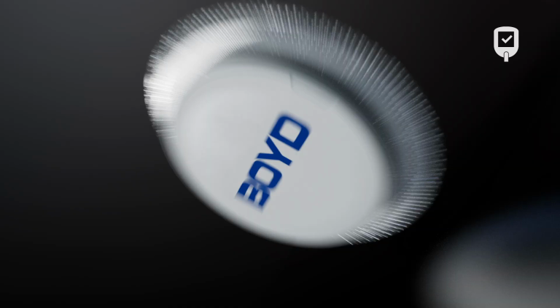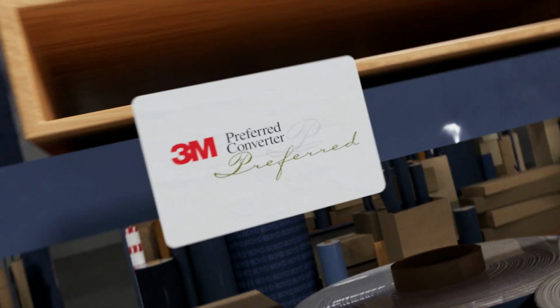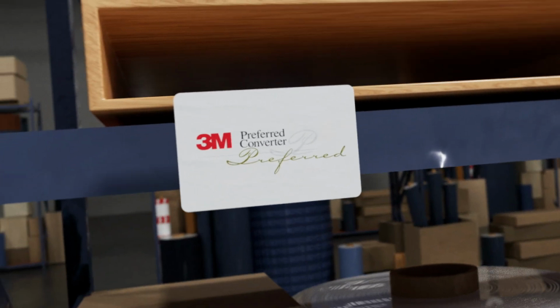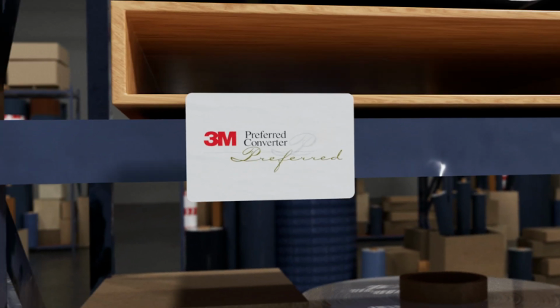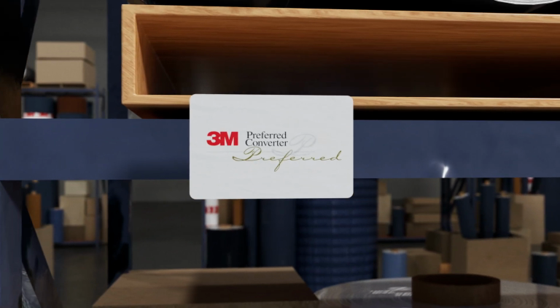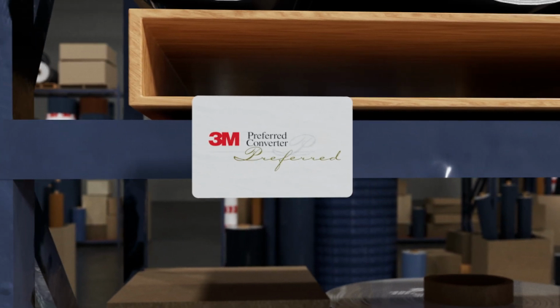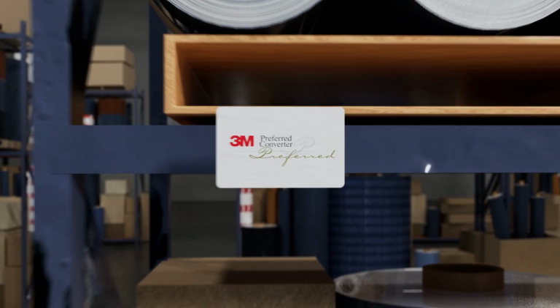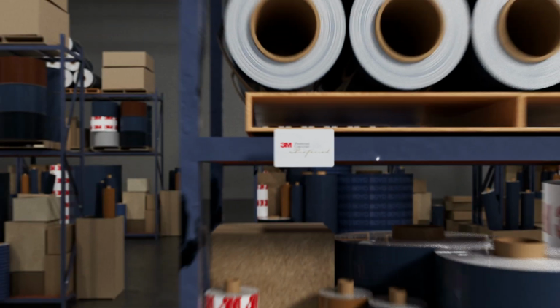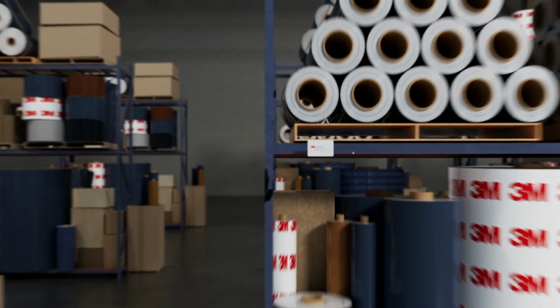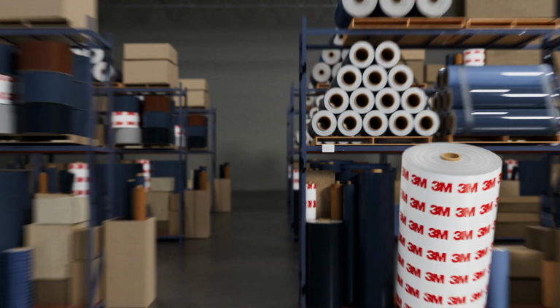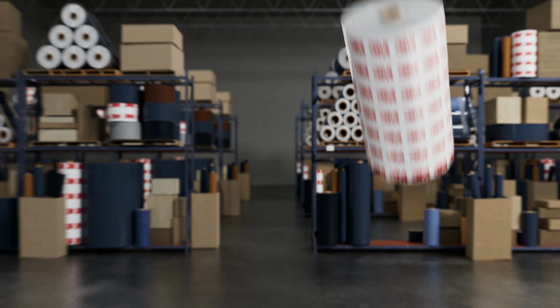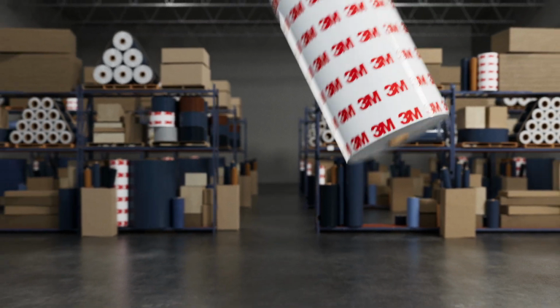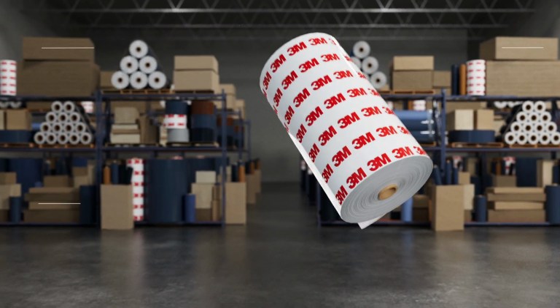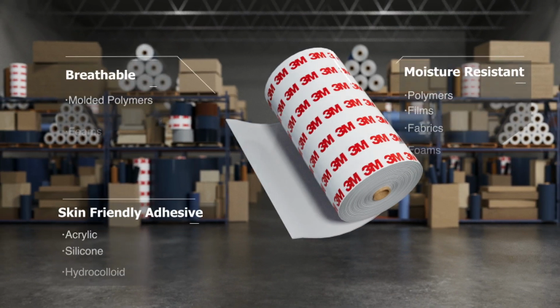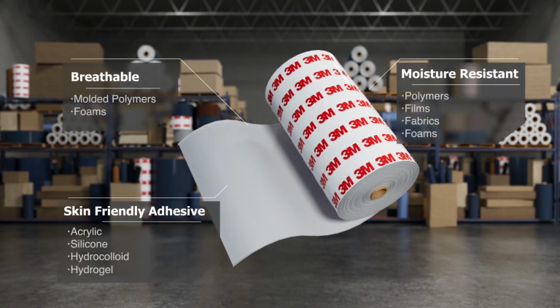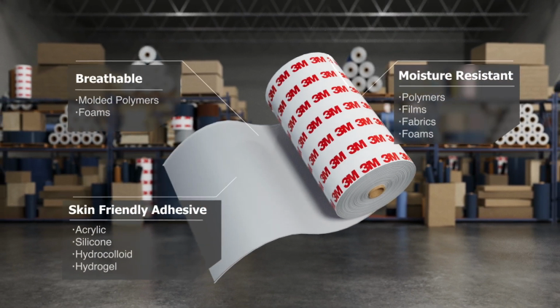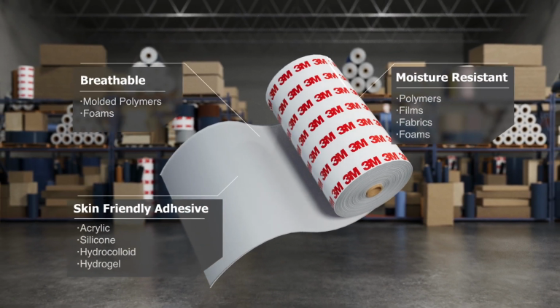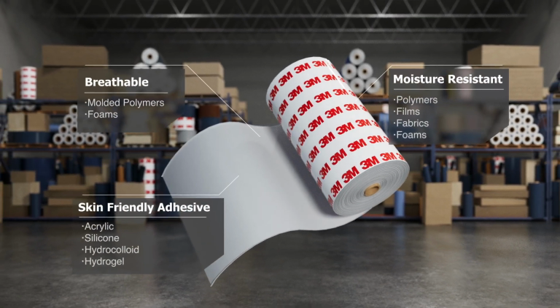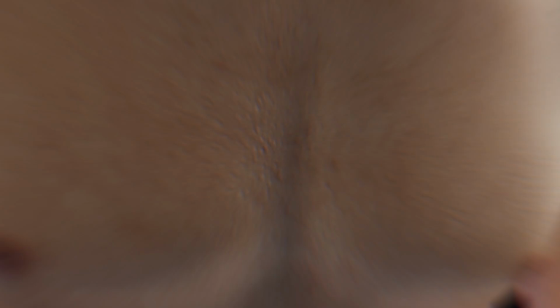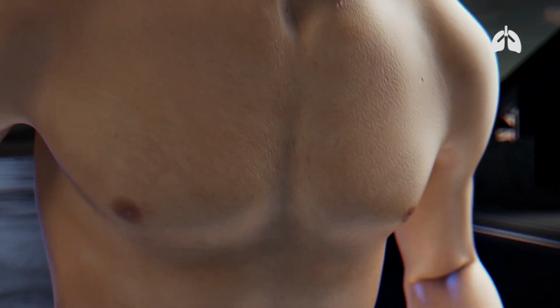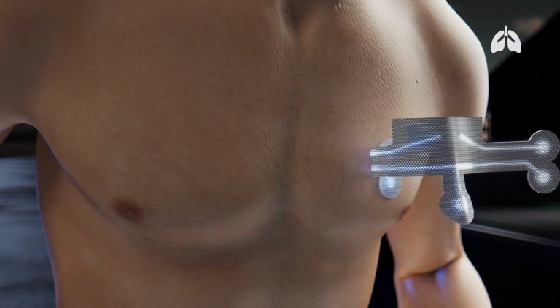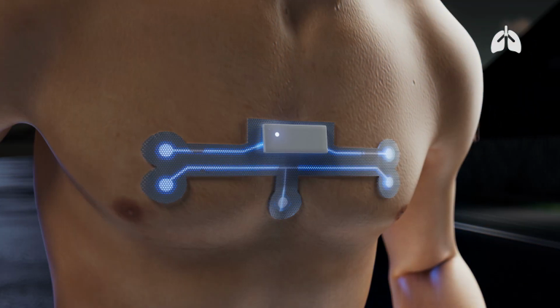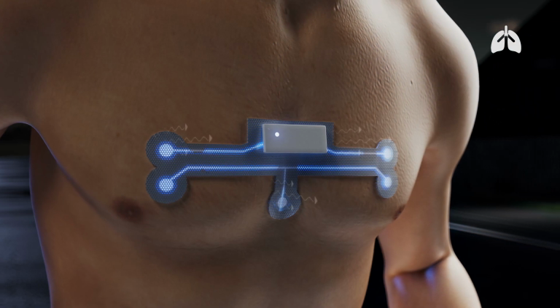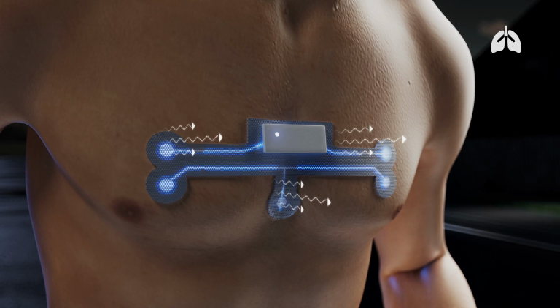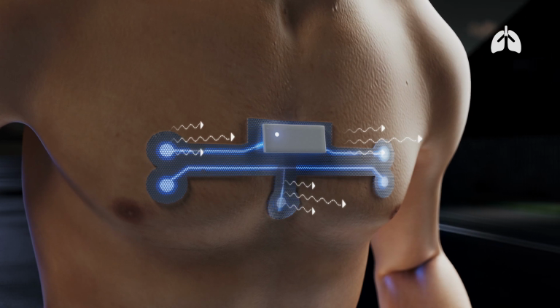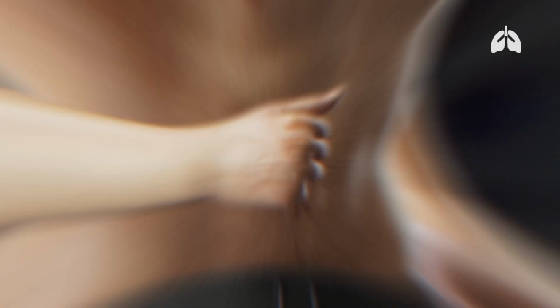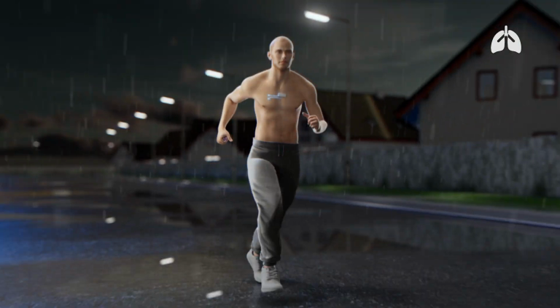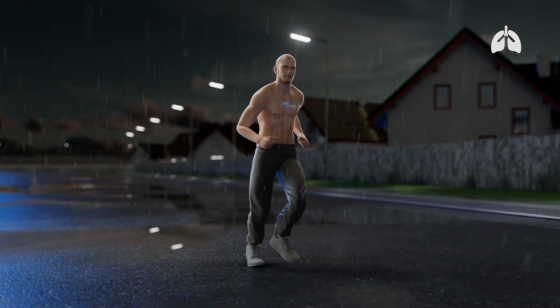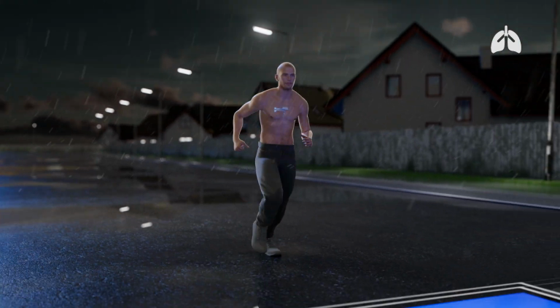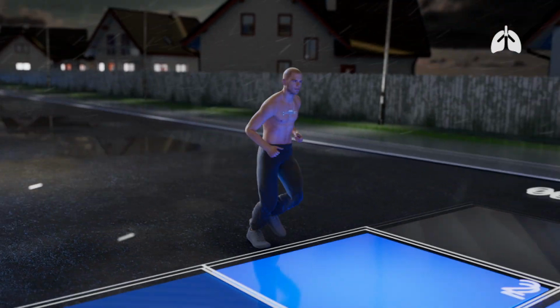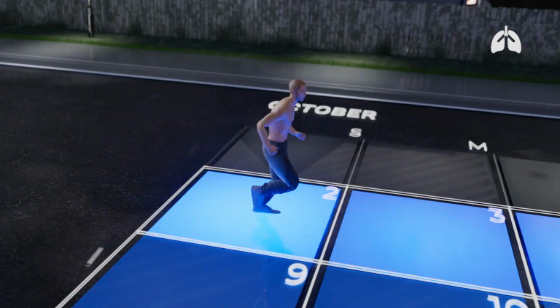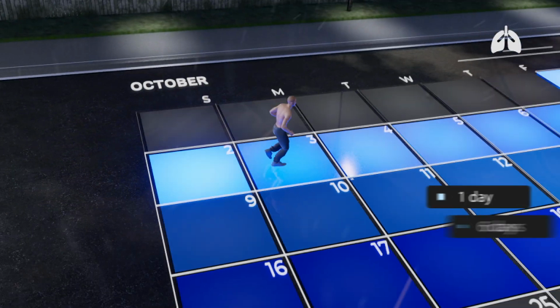As a 3M preferred converter, Void has access to the highest quality medical-grade adhesives and materials that are skin-friendly, conformable, breathable, moisture-resistant, and vary in wear time.